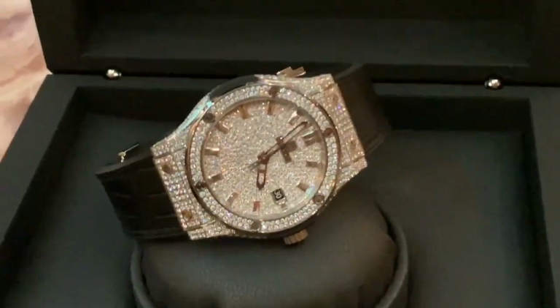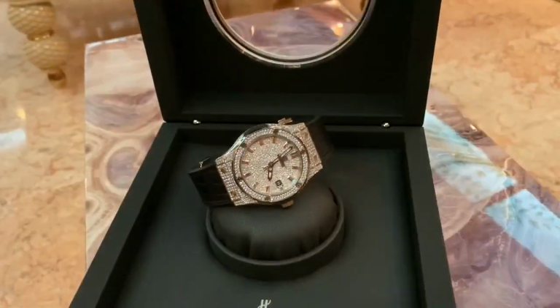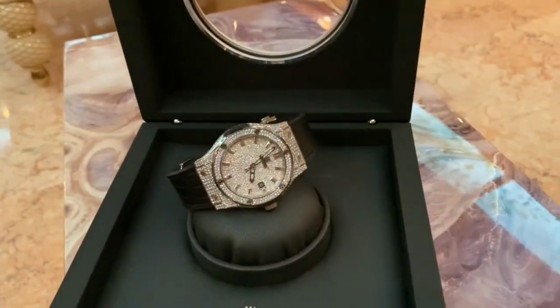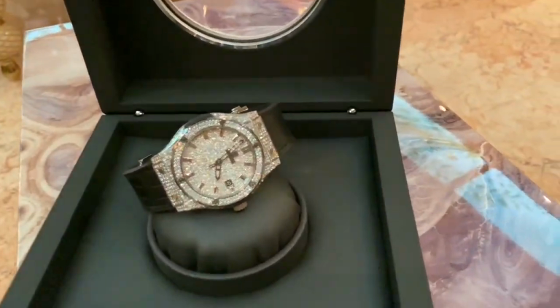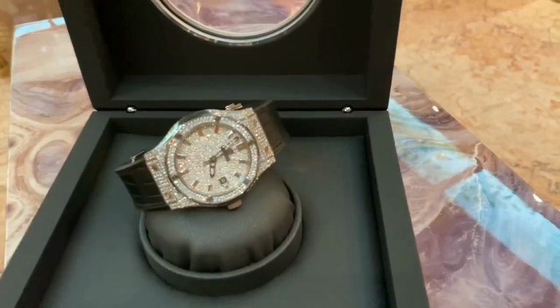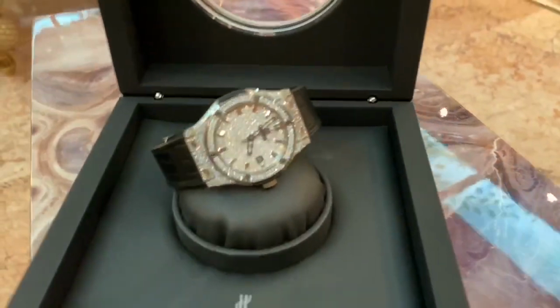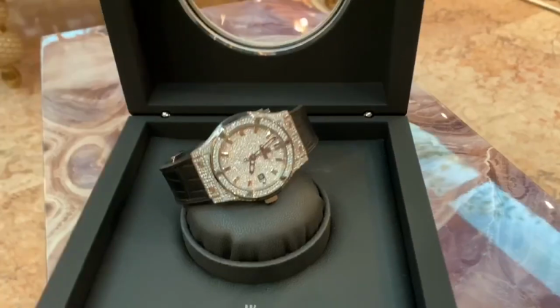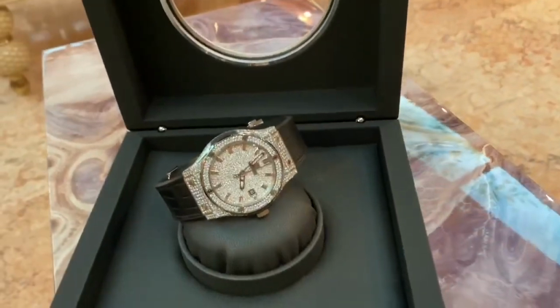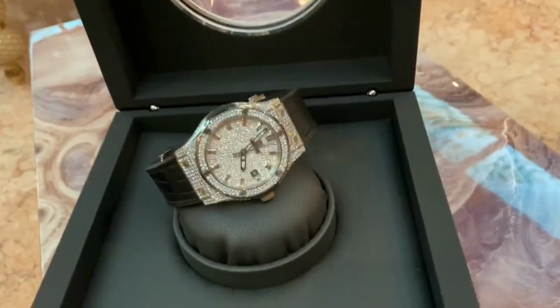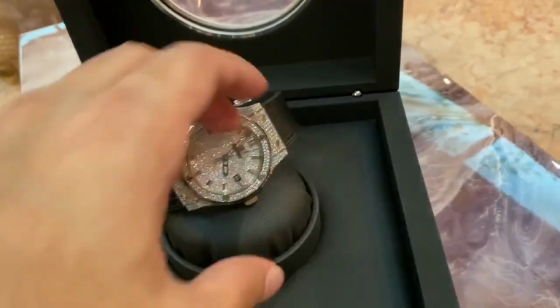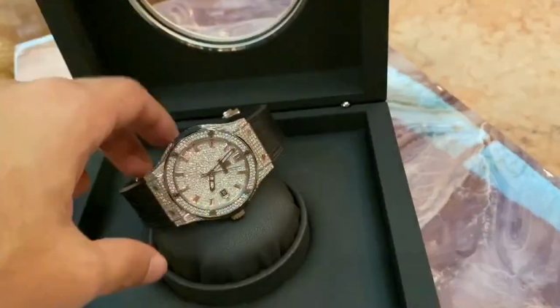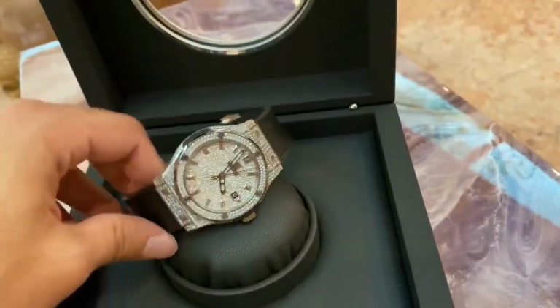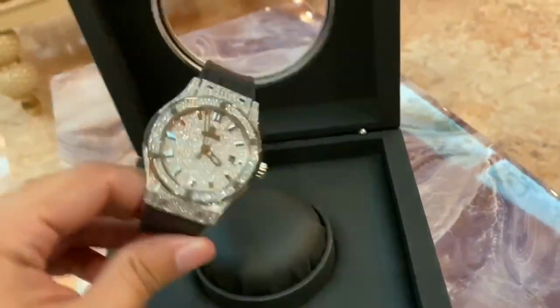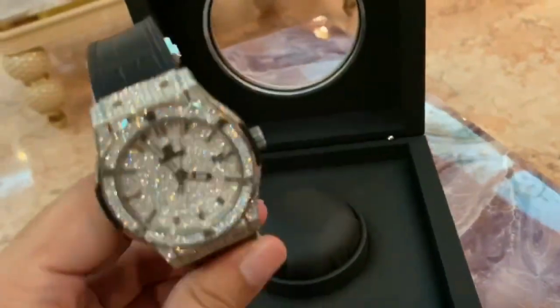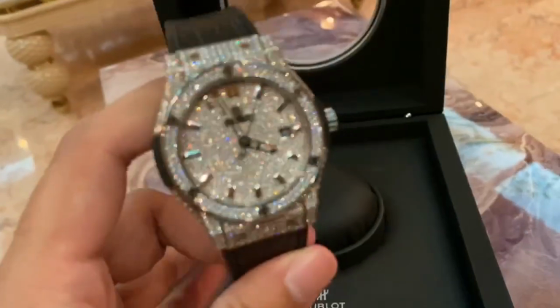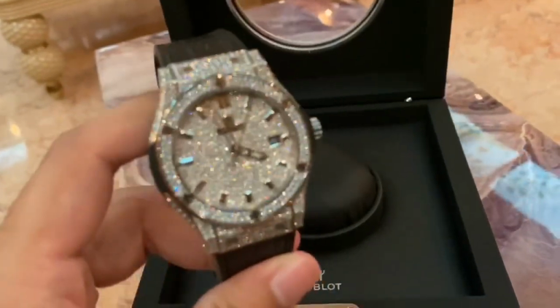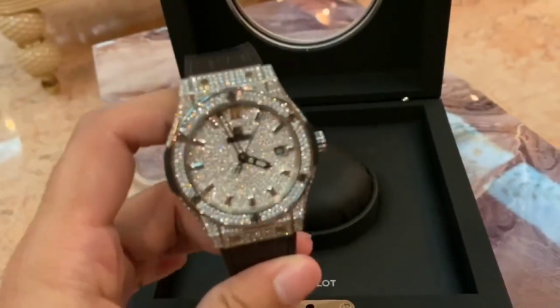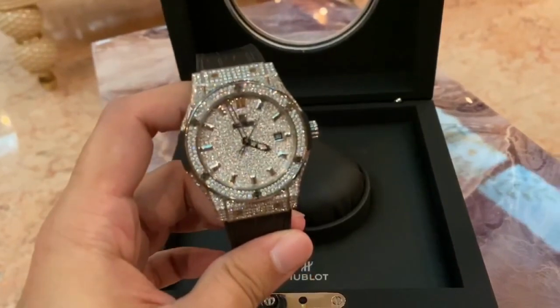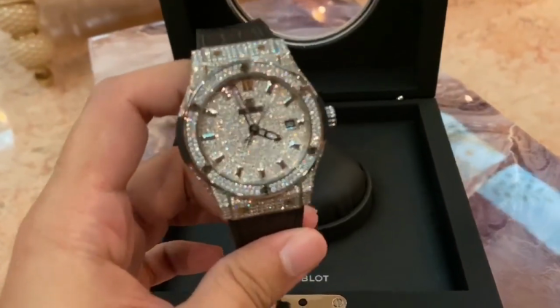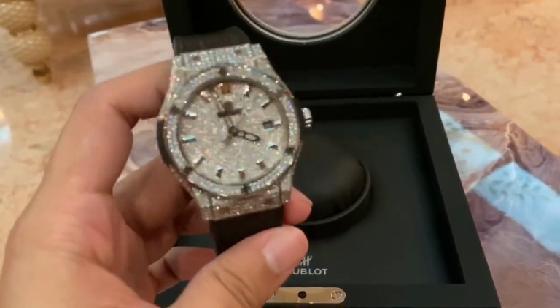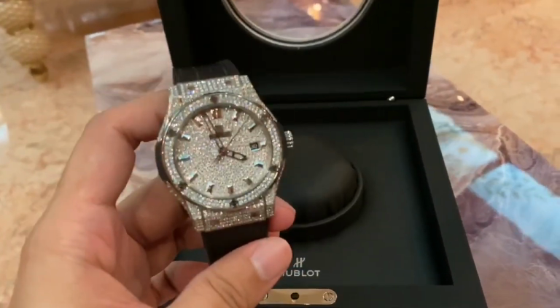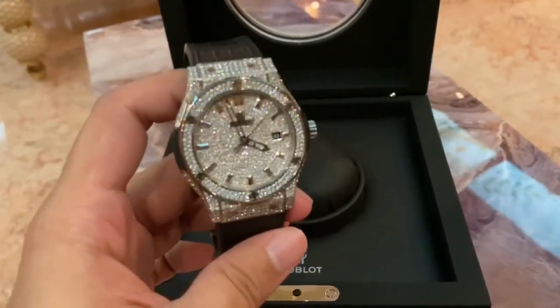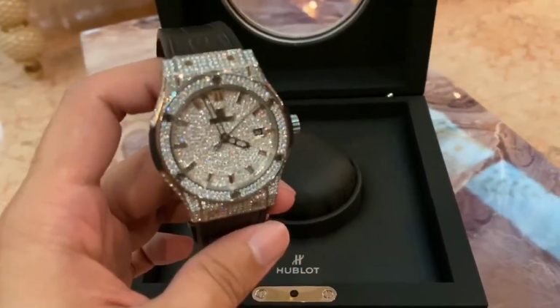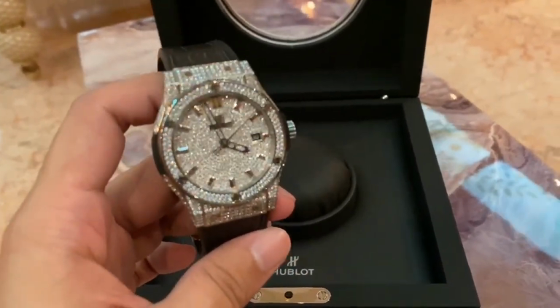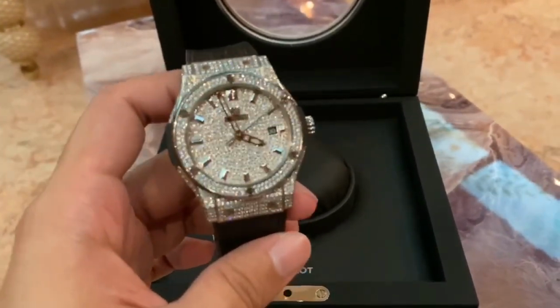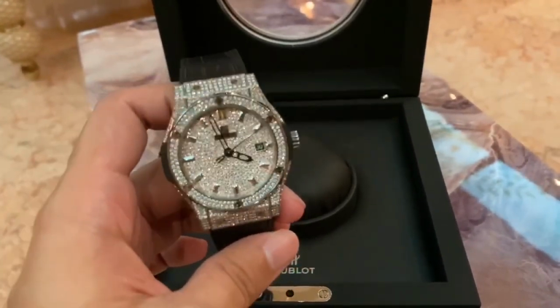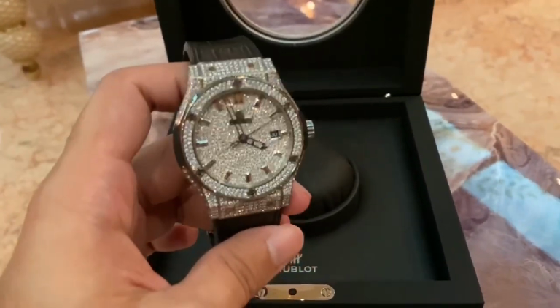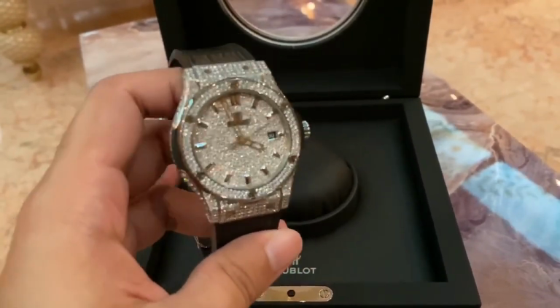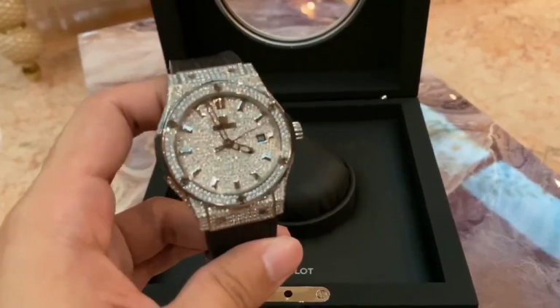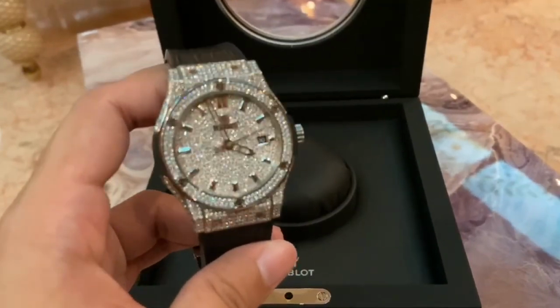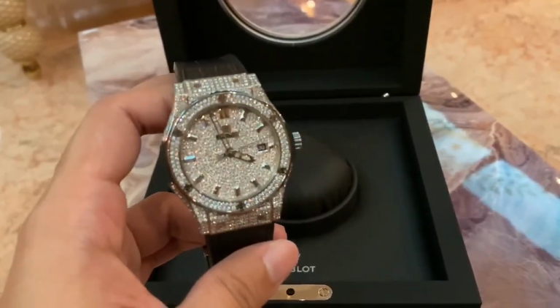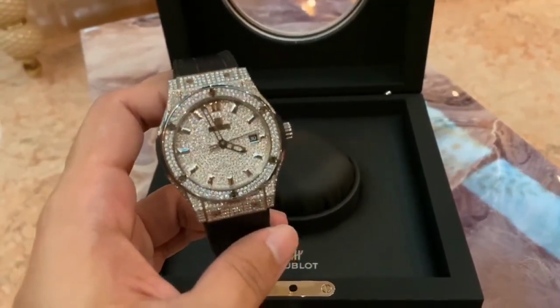I am so happy with my watch. You might think, what if the diamond comes out? It doesn't come out. Trust me. It is fitted in such a way that it is not going to come out.